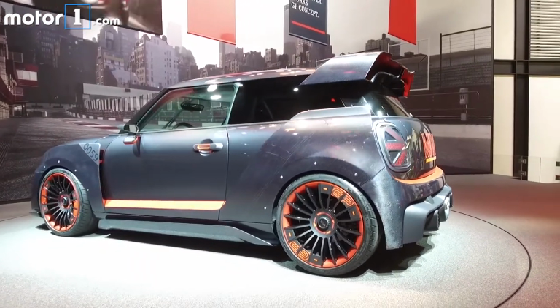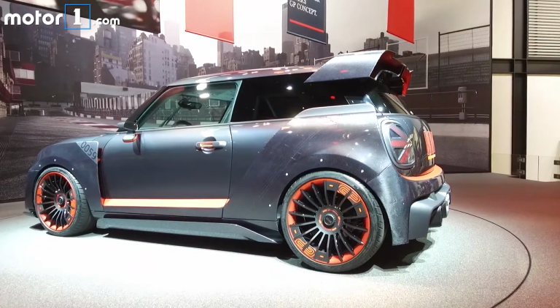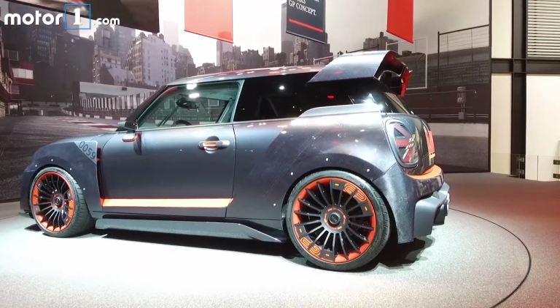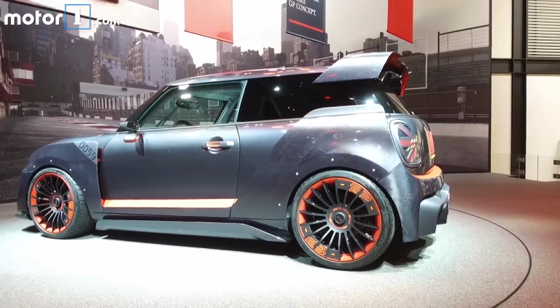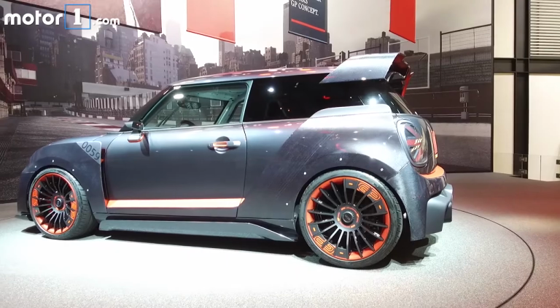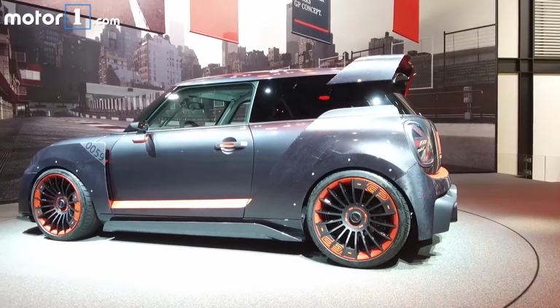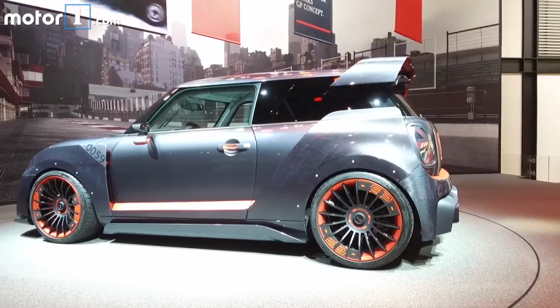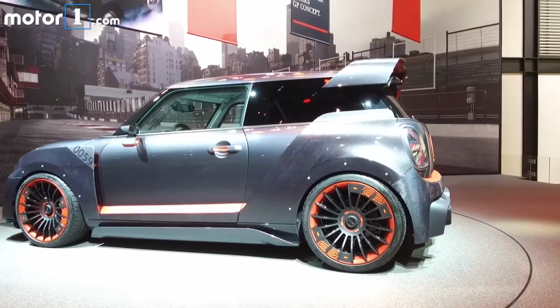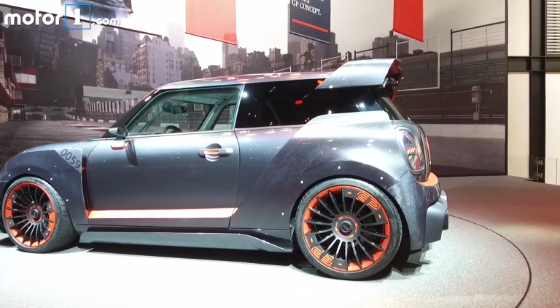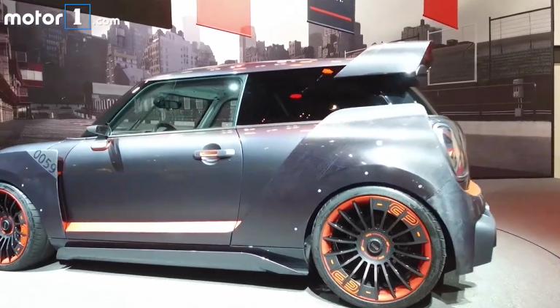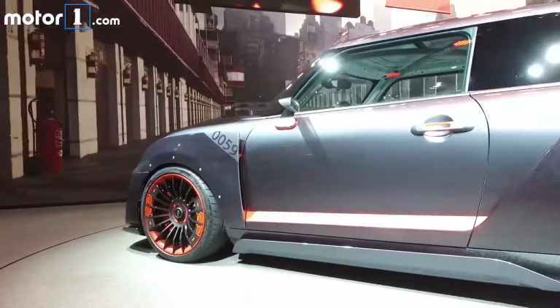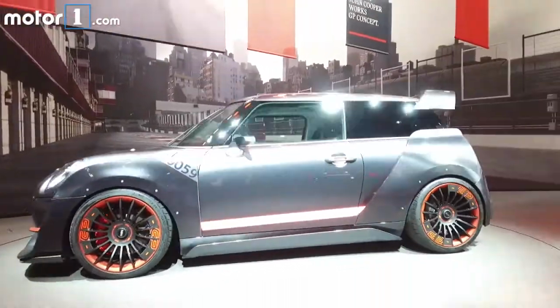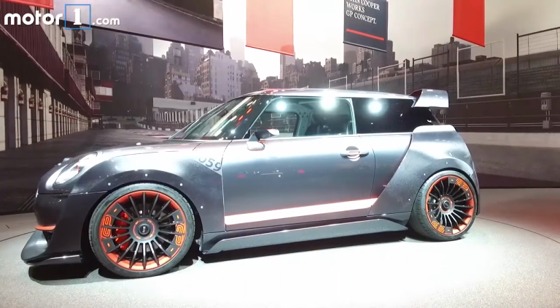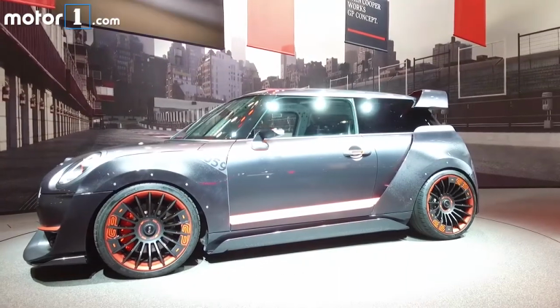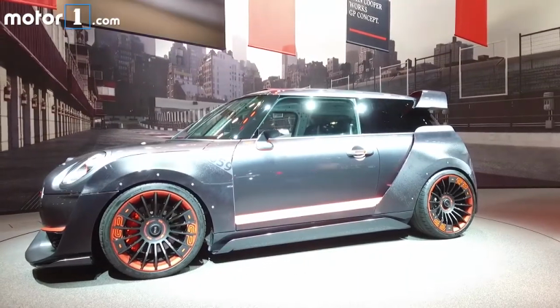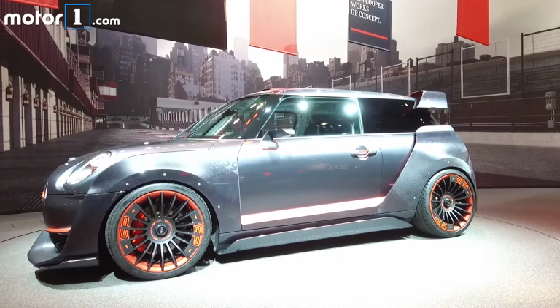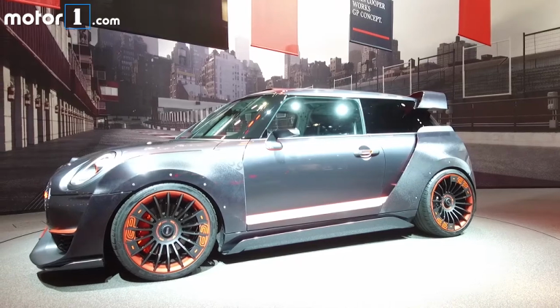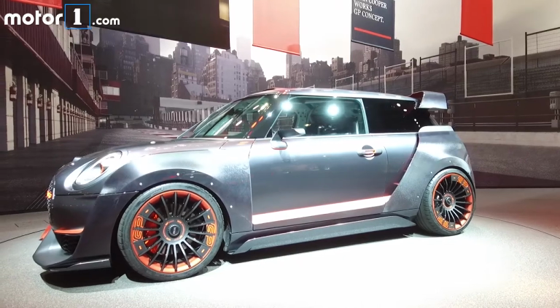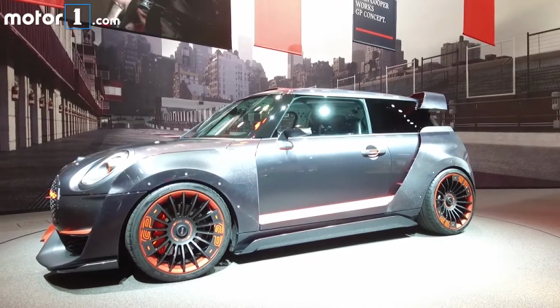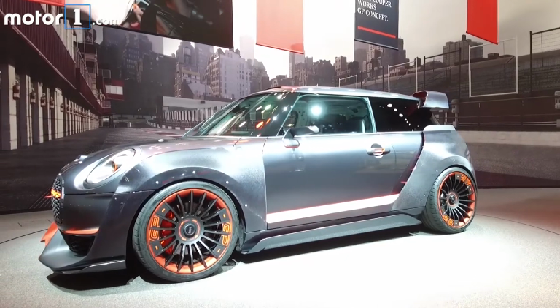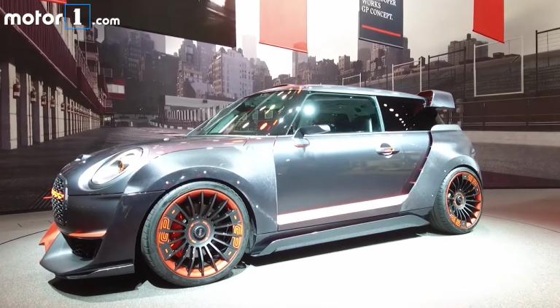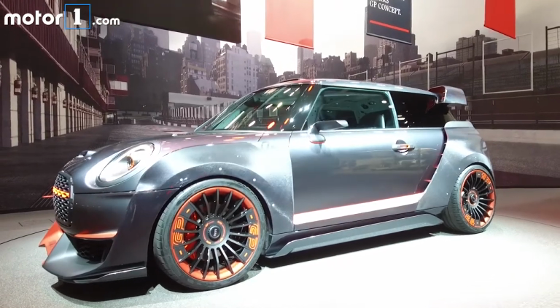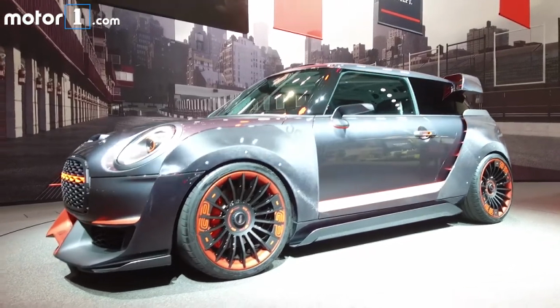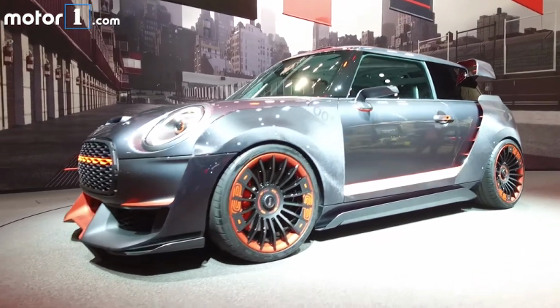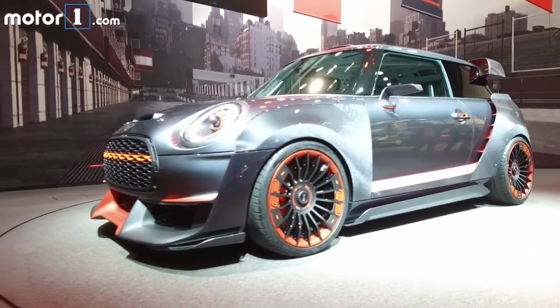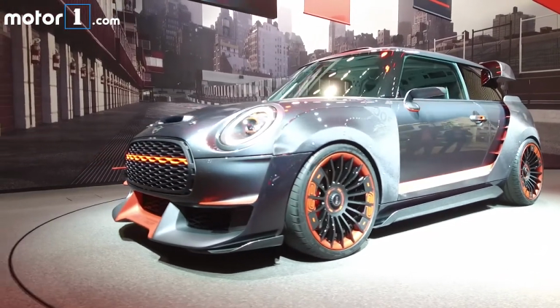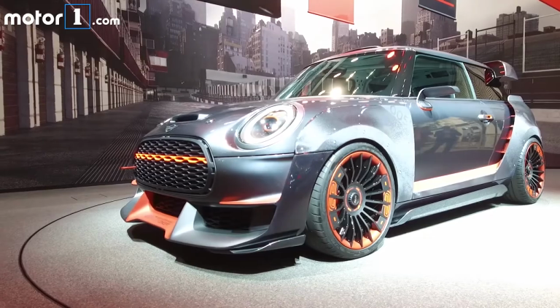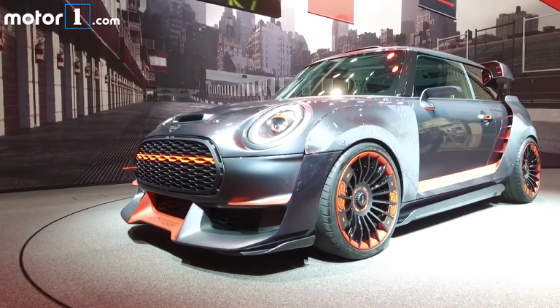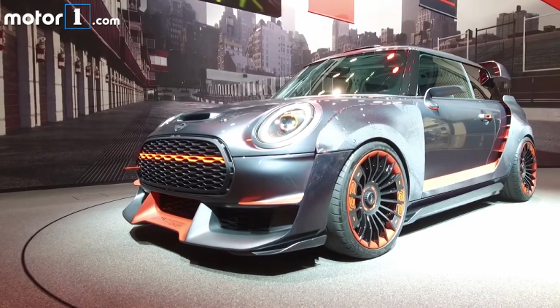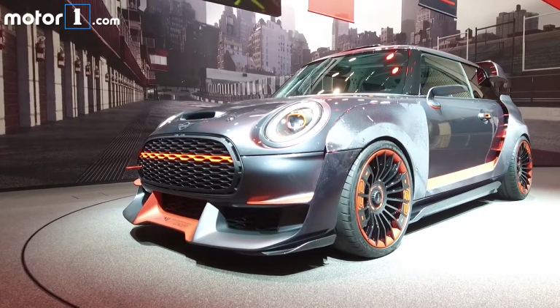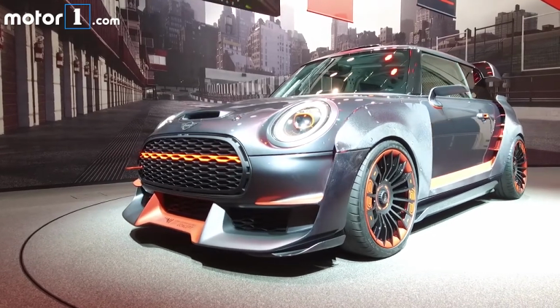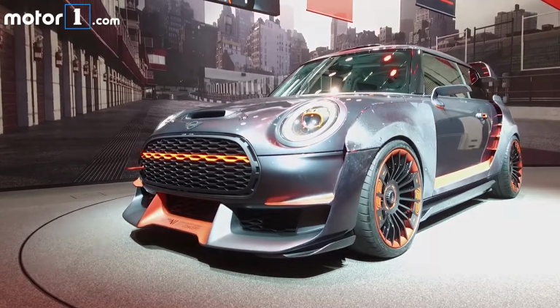We do expect some kind of production JCW GP to follow at some point, taking up where the badass GP versions of earlier Mini generations have left off. Stick around for lots more Frankfurt goodness today and all of this week from MotorOne.com.